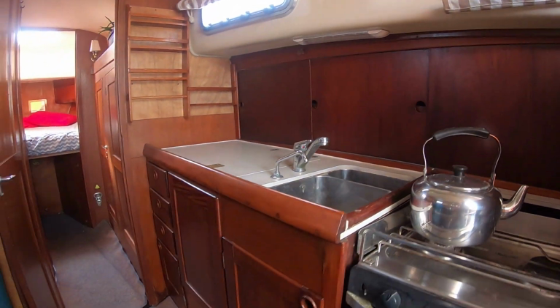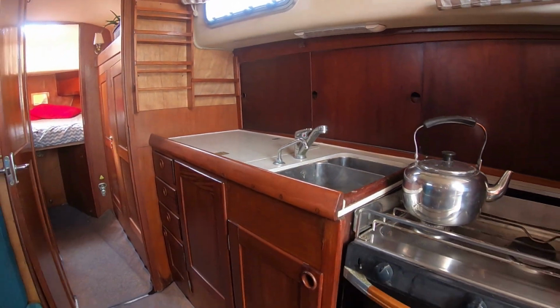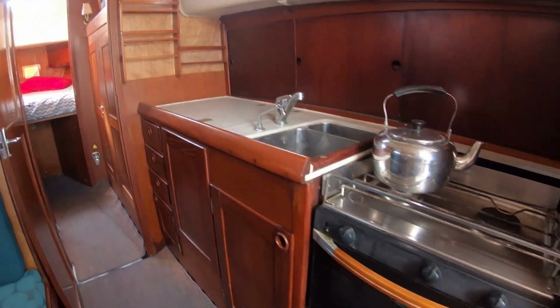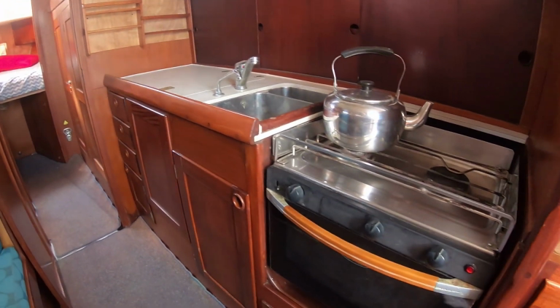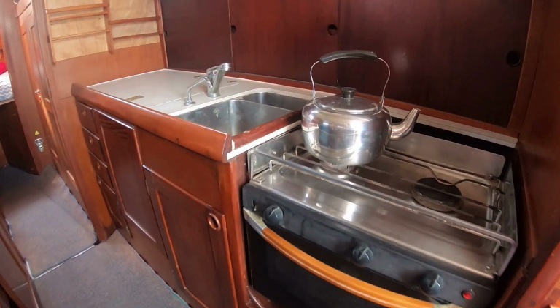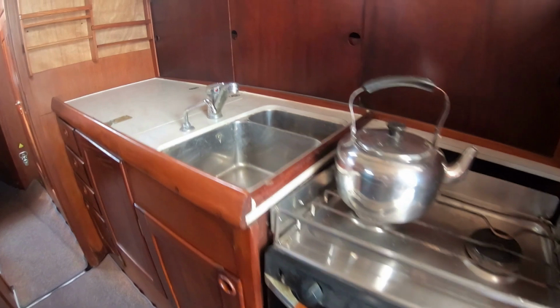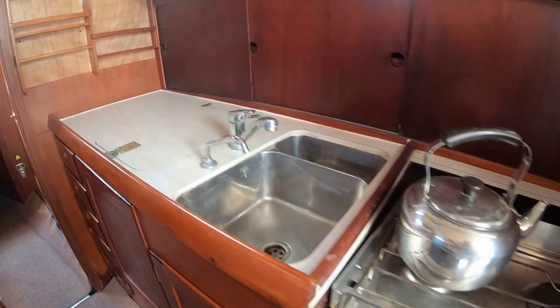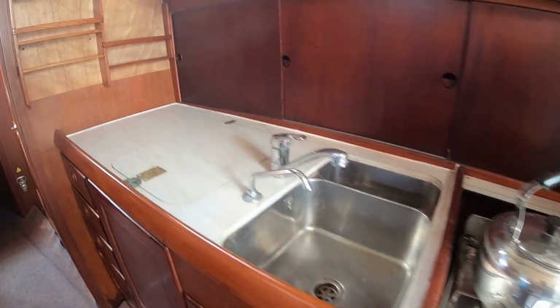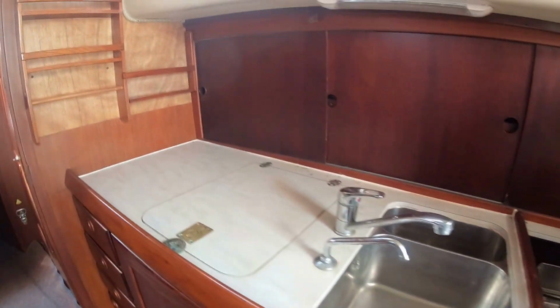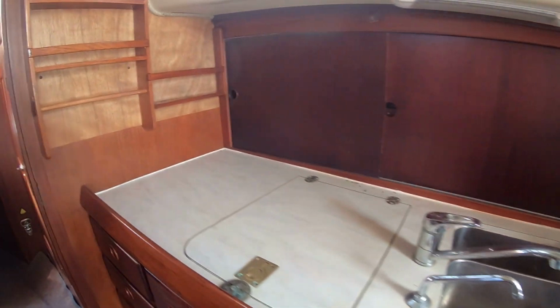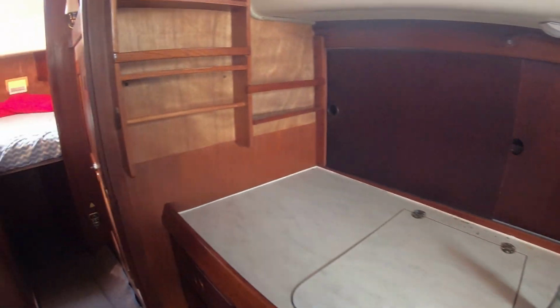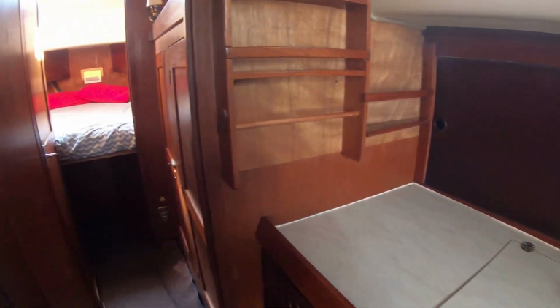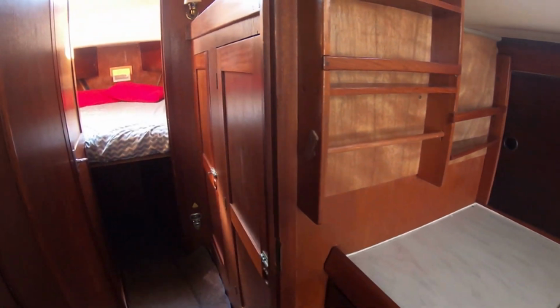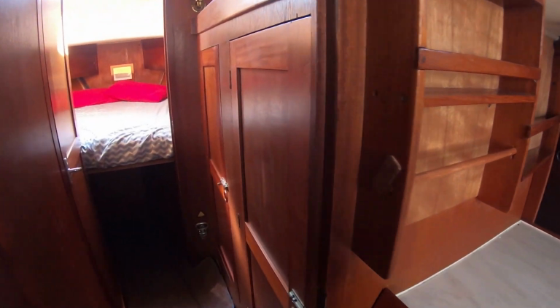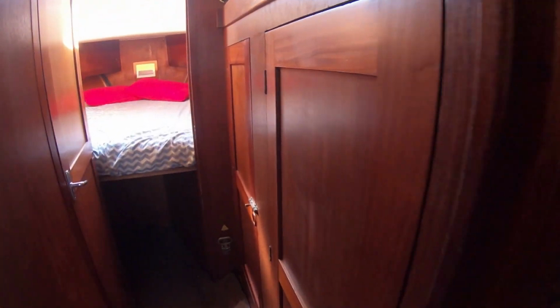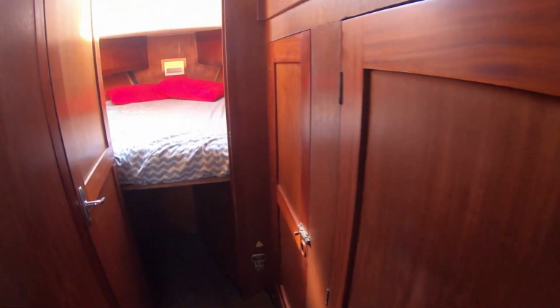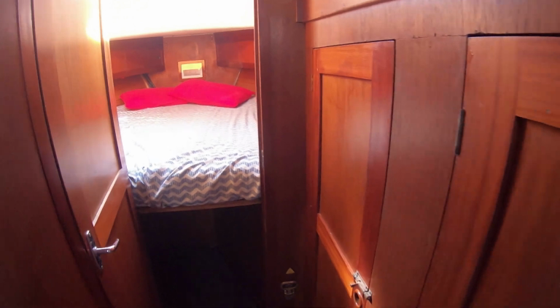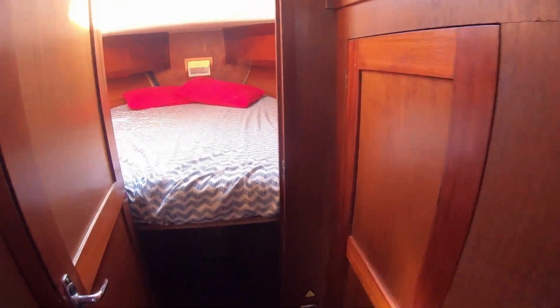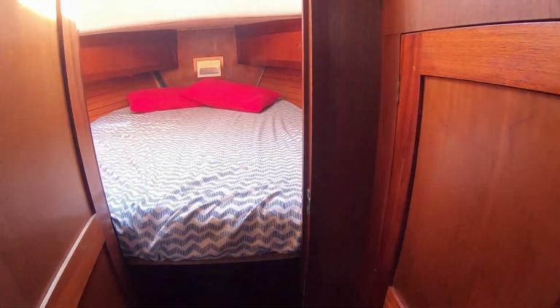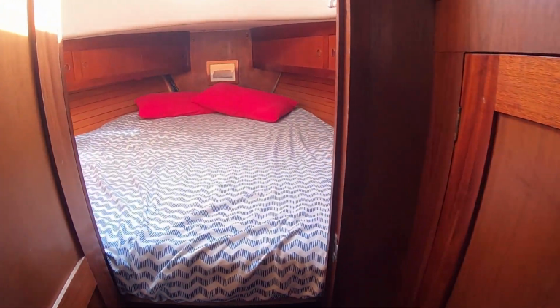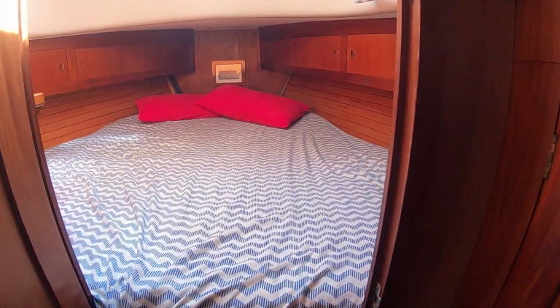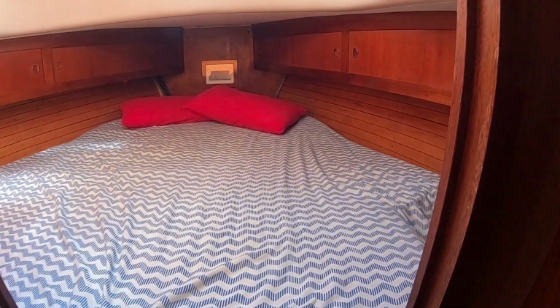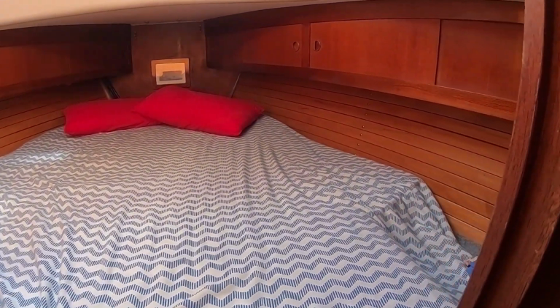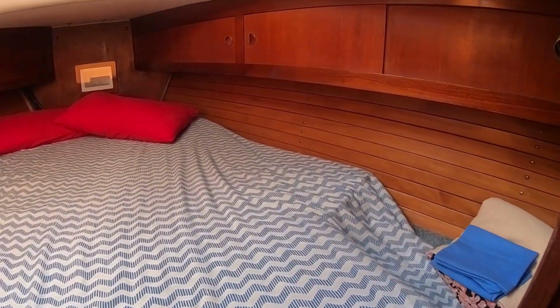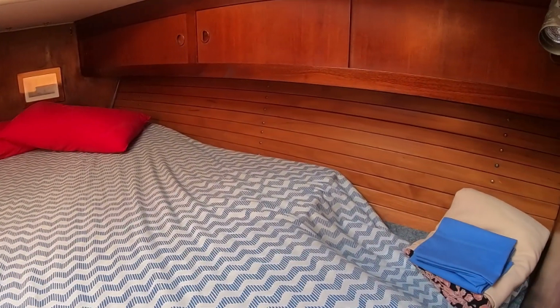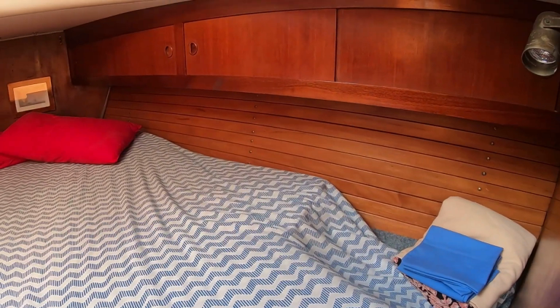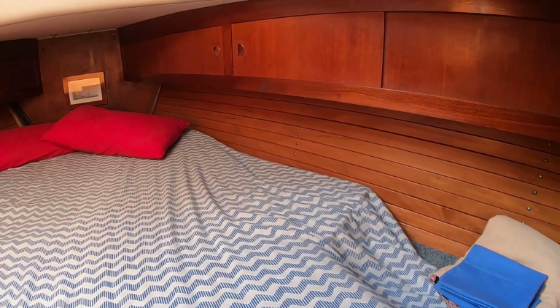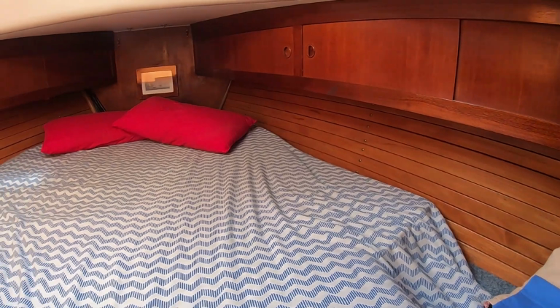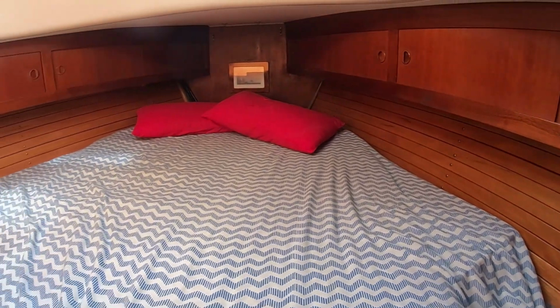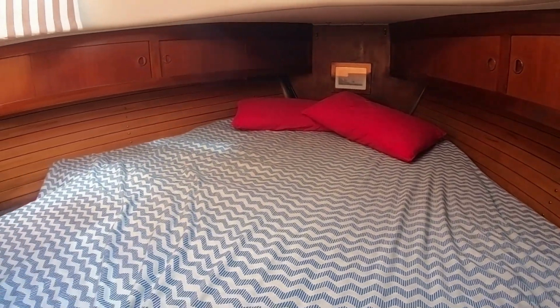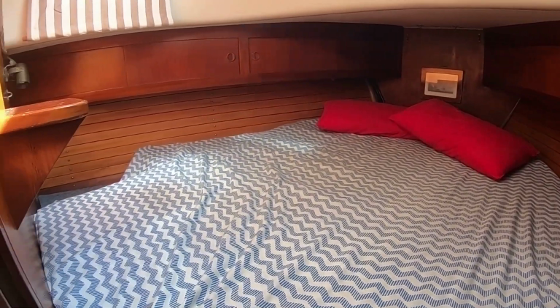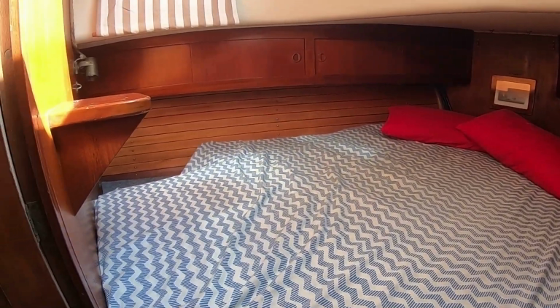As we continue through forward, we come by storage cupboards to our right and into a nice size V berth. There is another cabin to the stern of this boat, which is accessible from the cockpit area. That's a twin cabin.